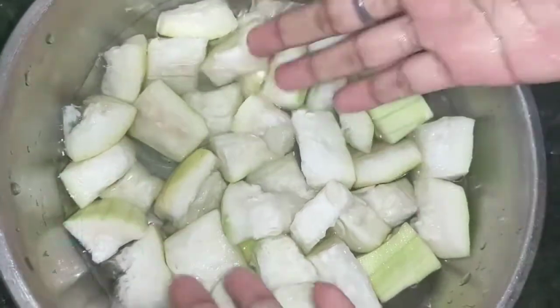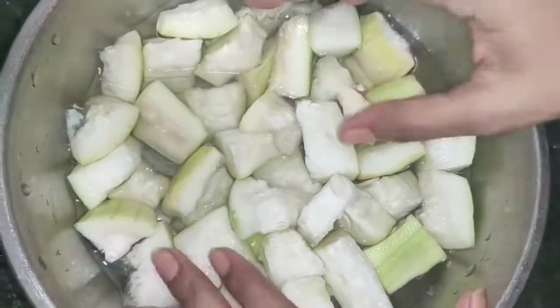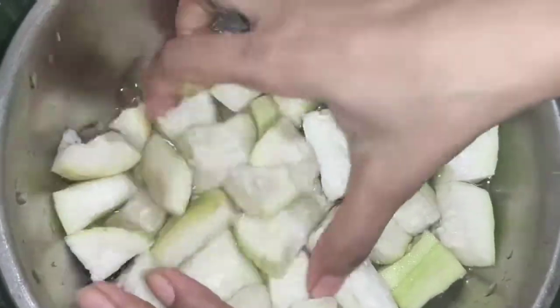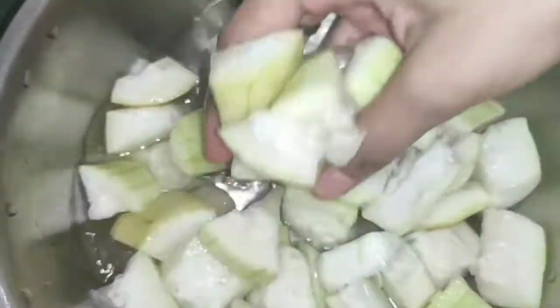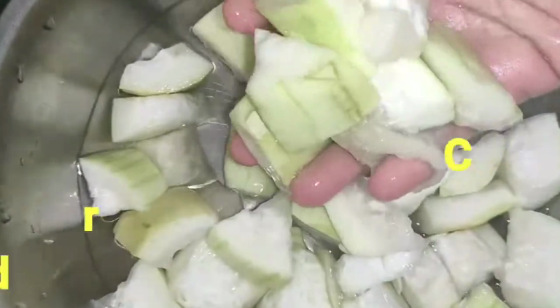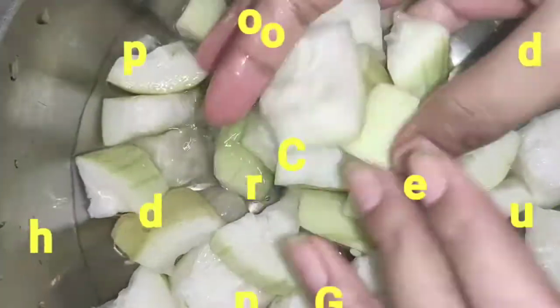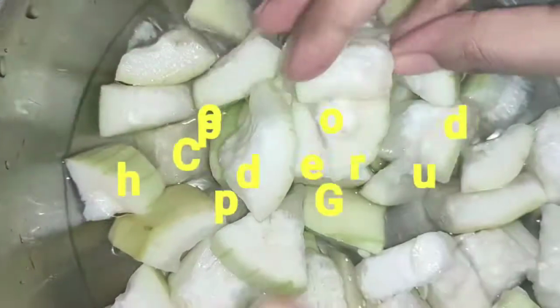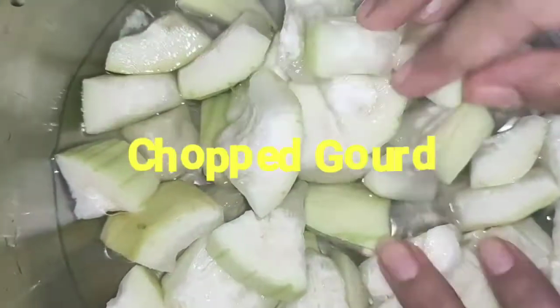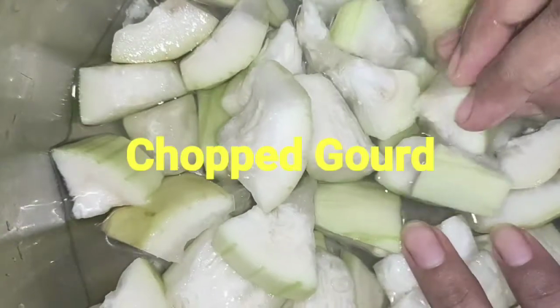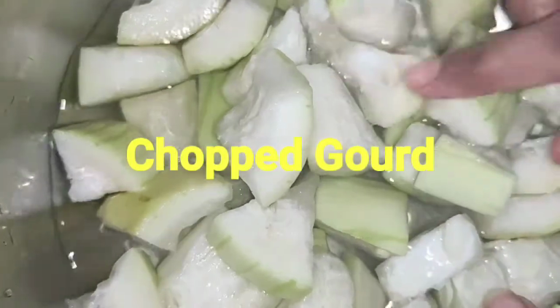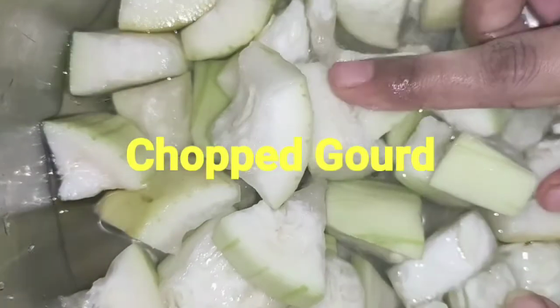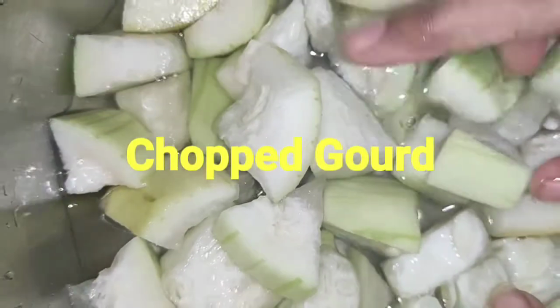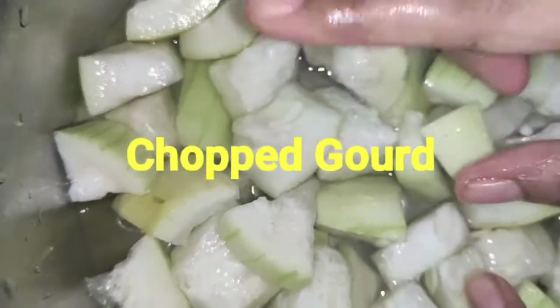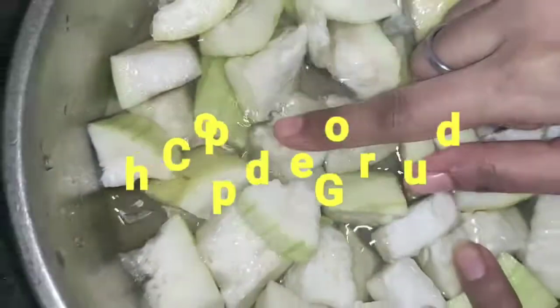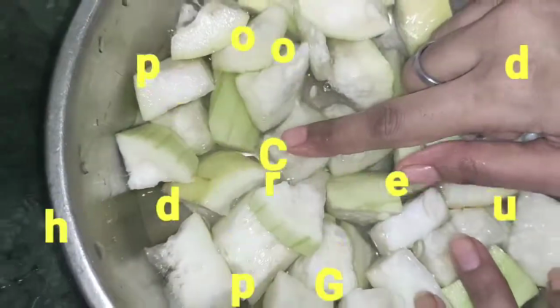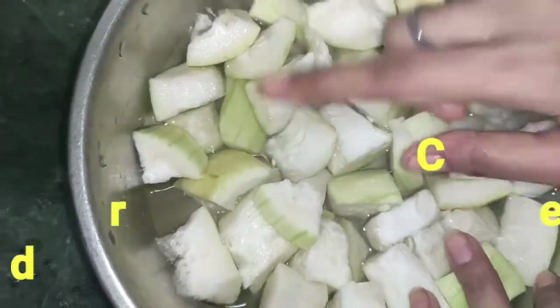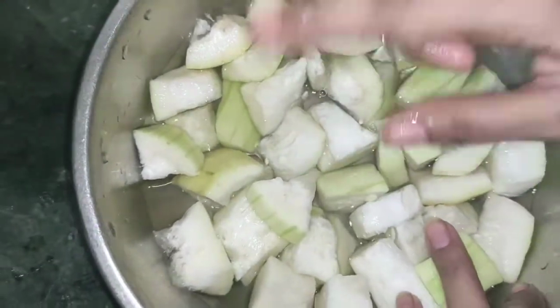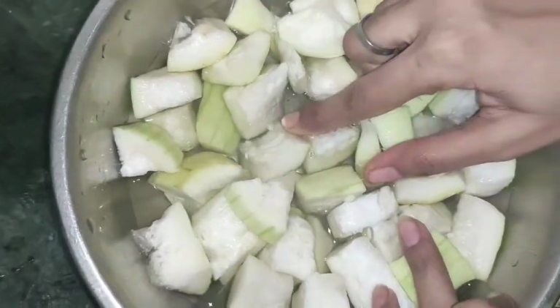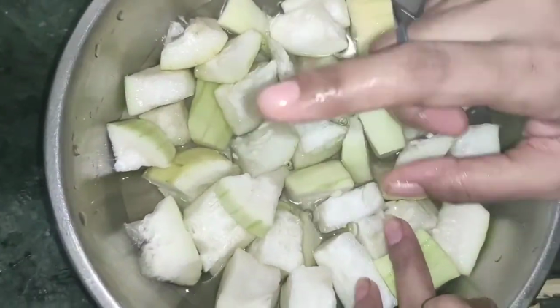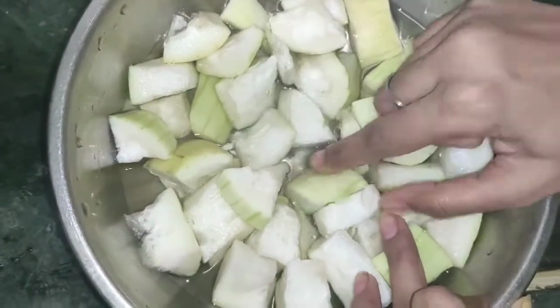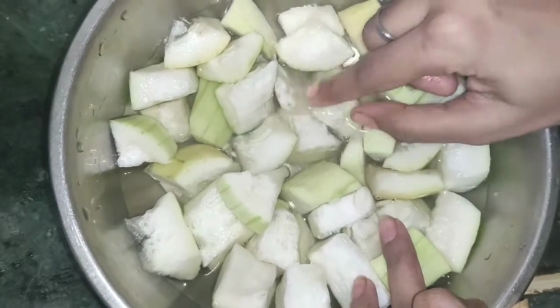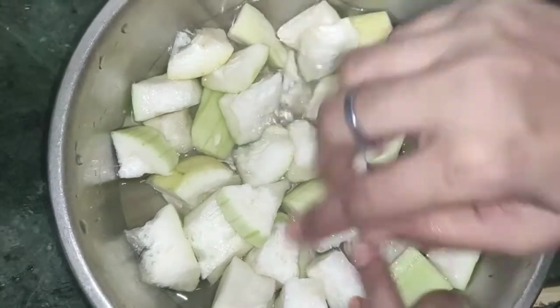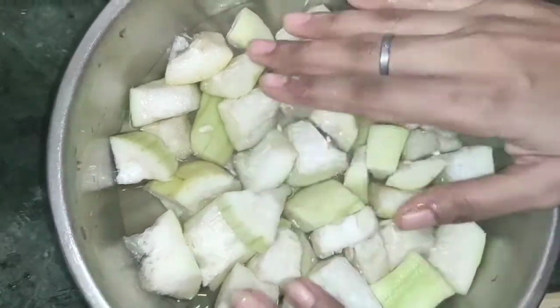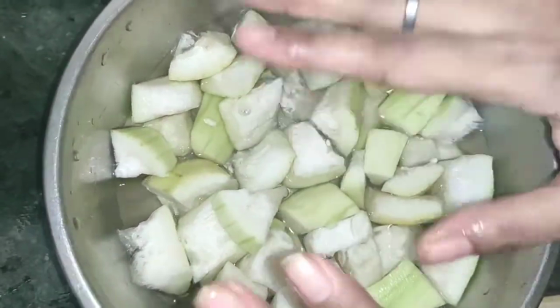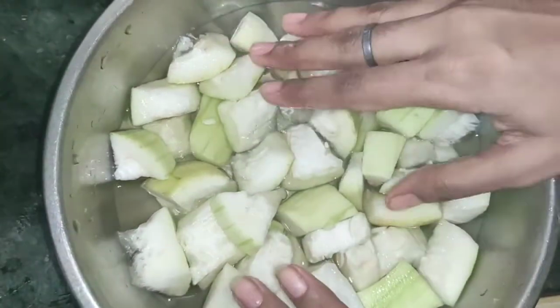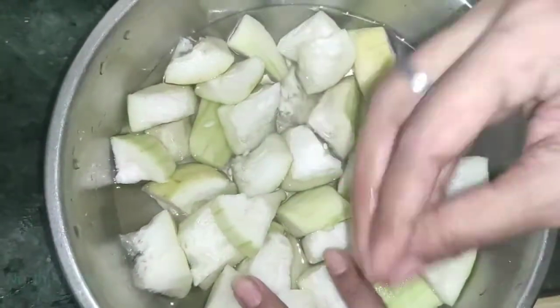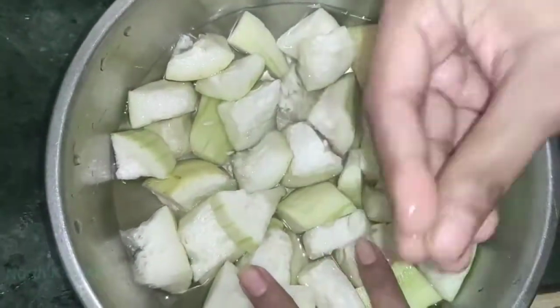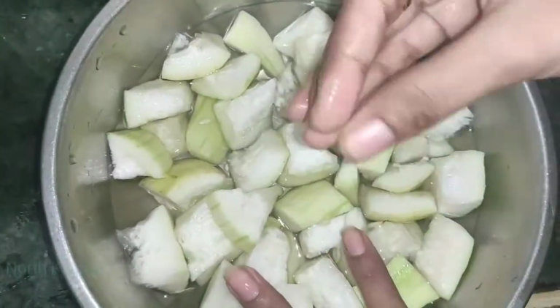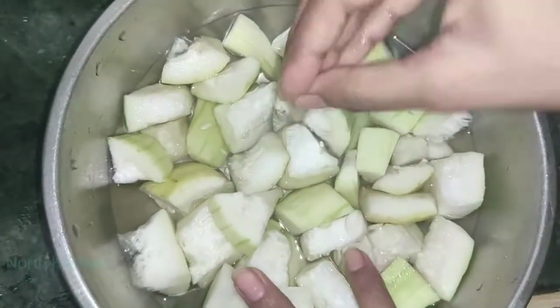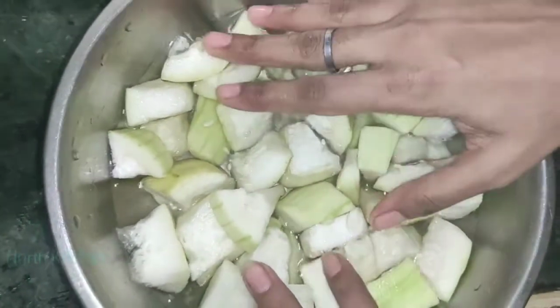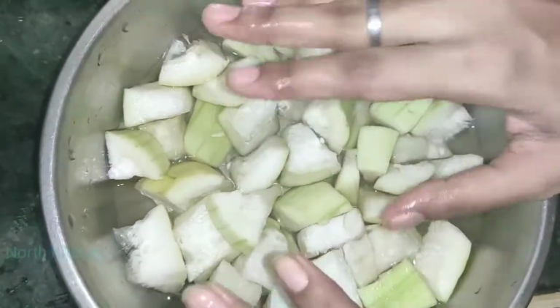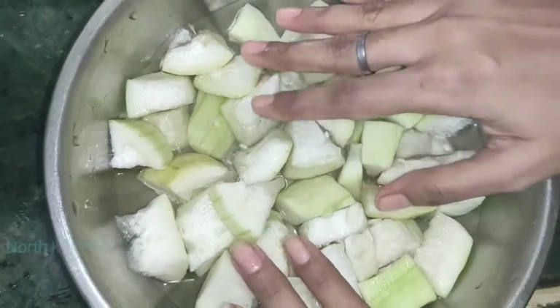As you can see, I have chopped some loki. Today we are going to make loki paratha. This is a quick recipe — great for breakfast, dinner, lunch, etc. It takes just 15-20 minutes to make.